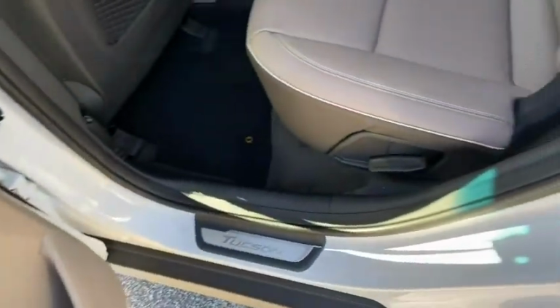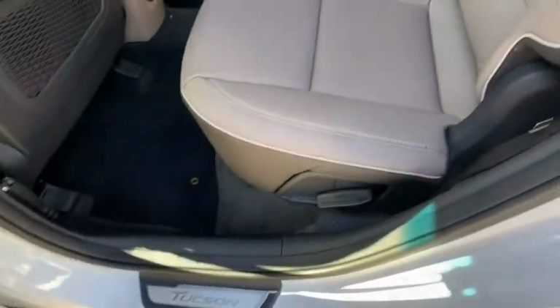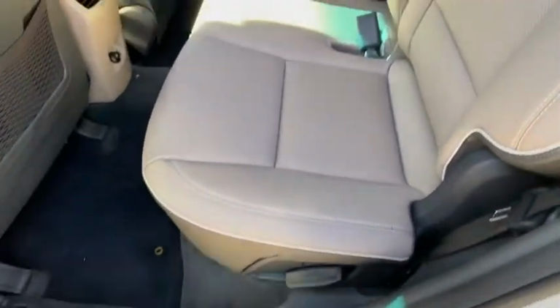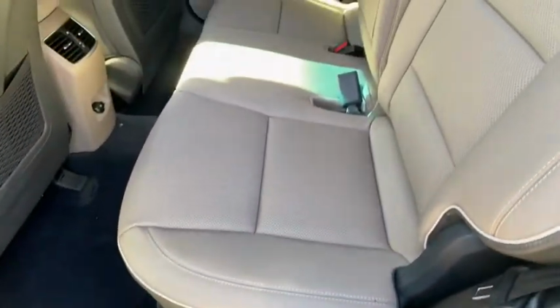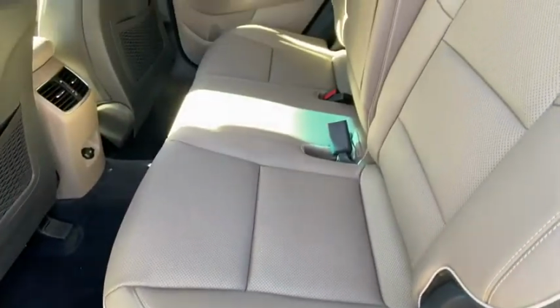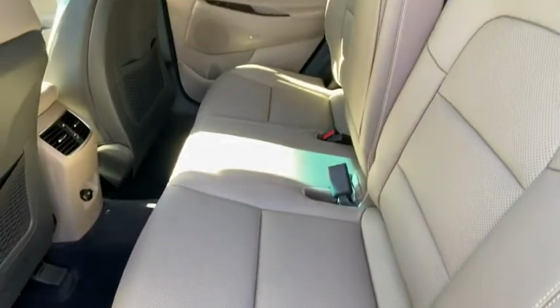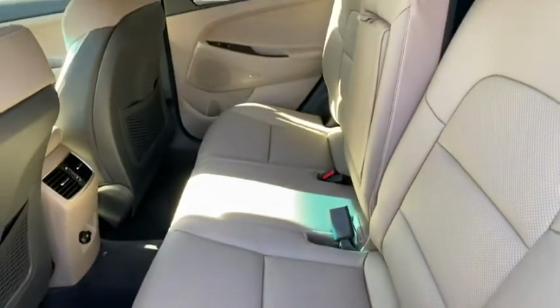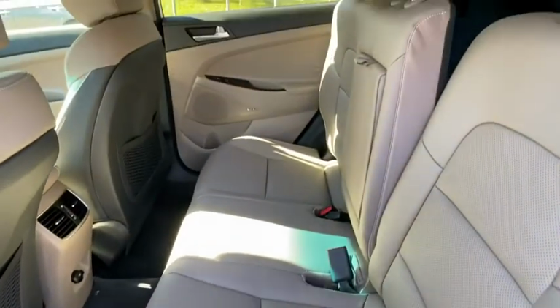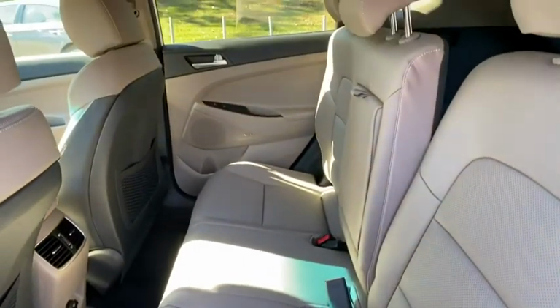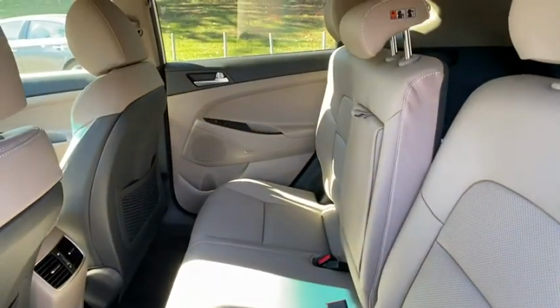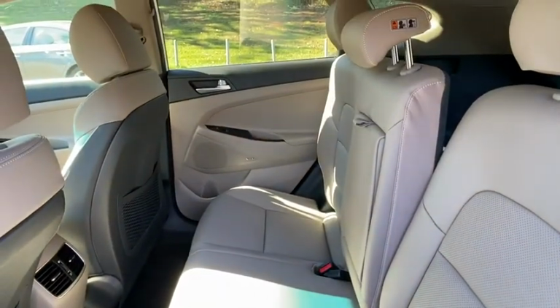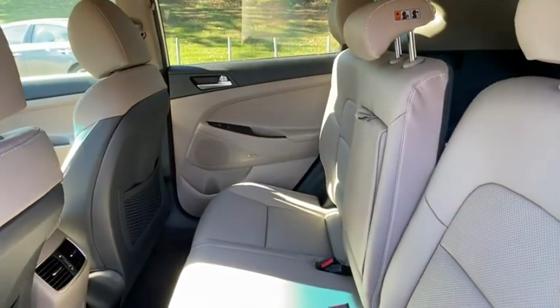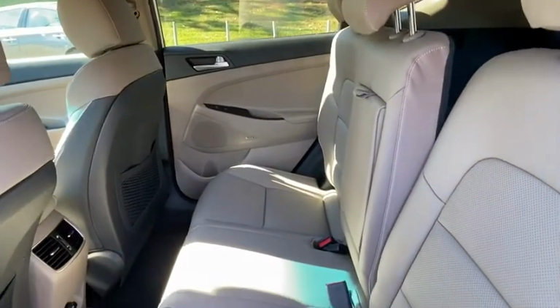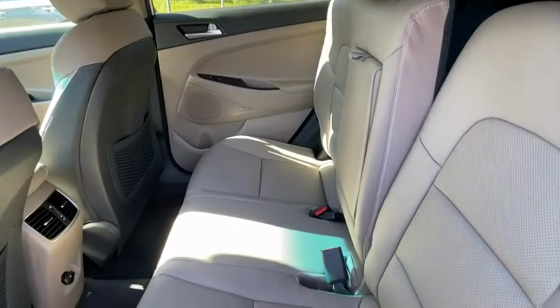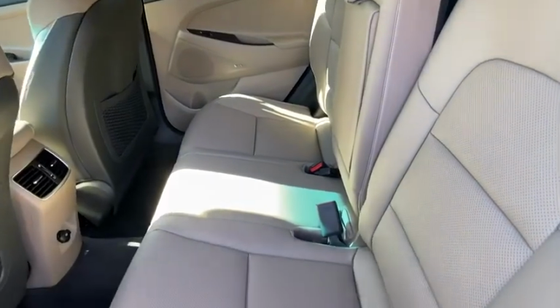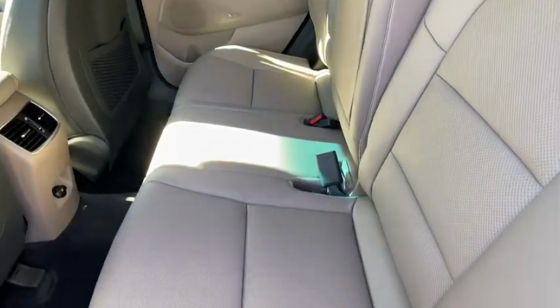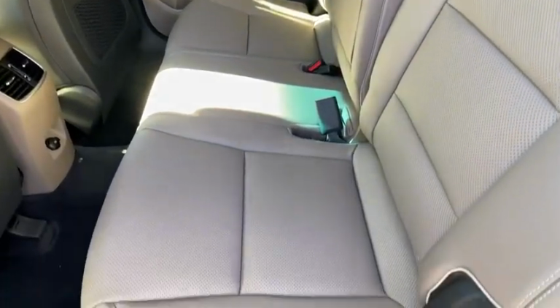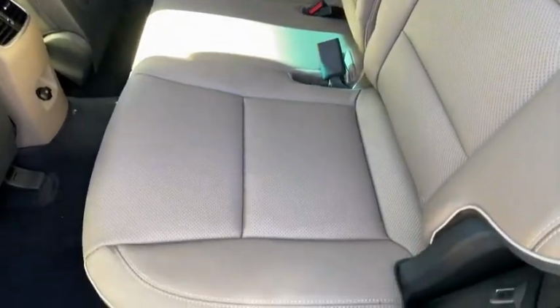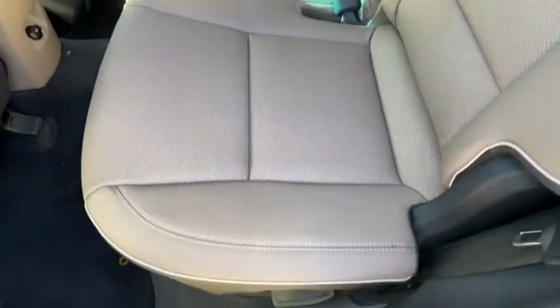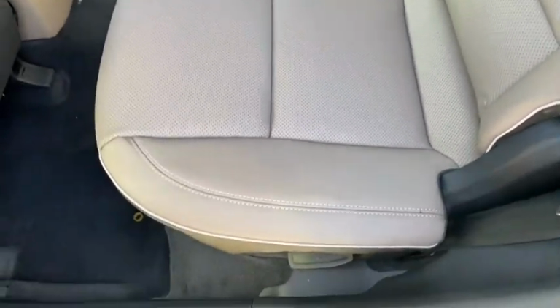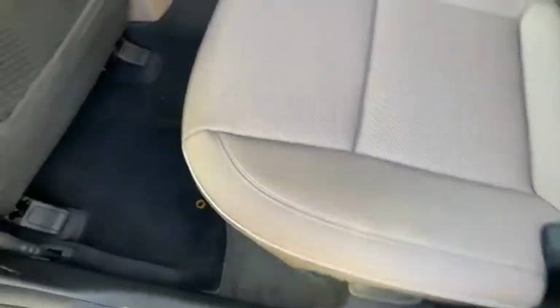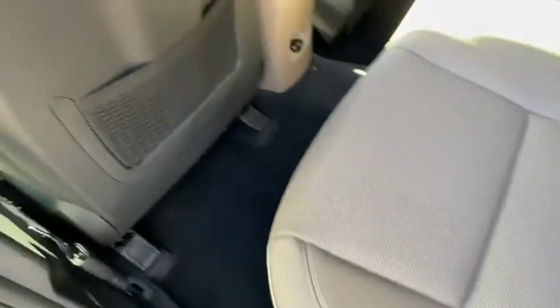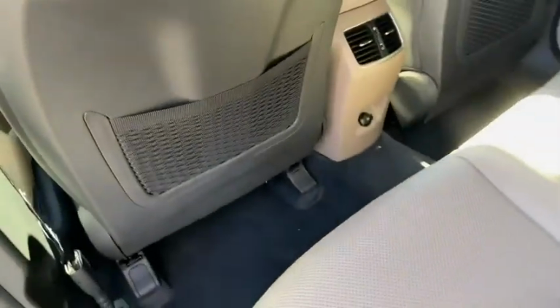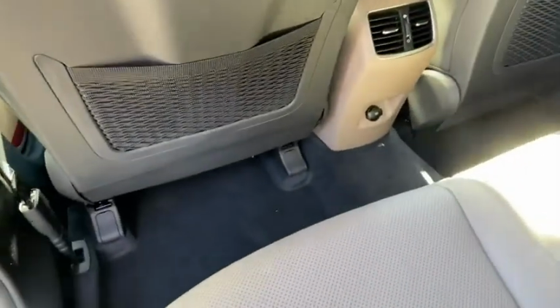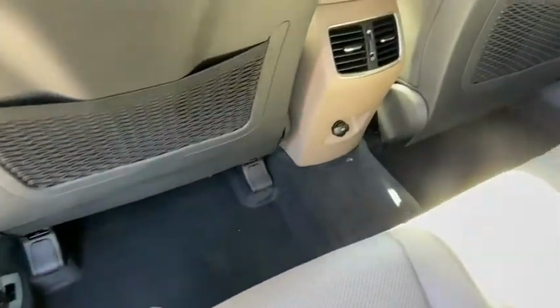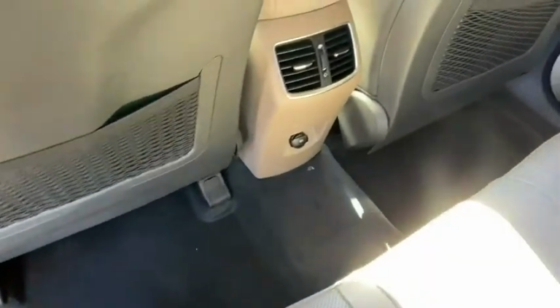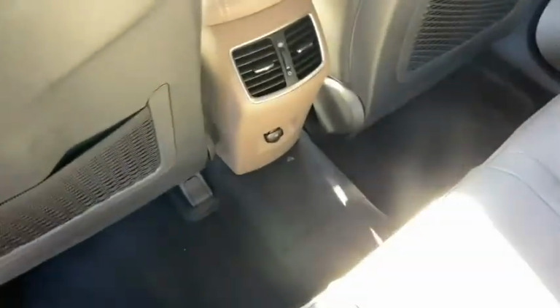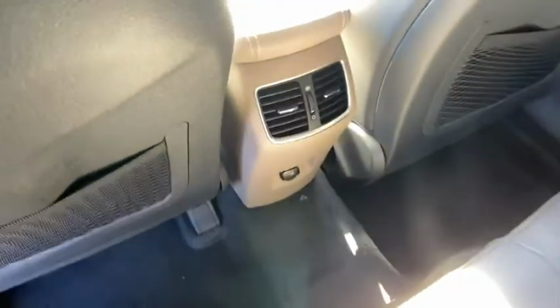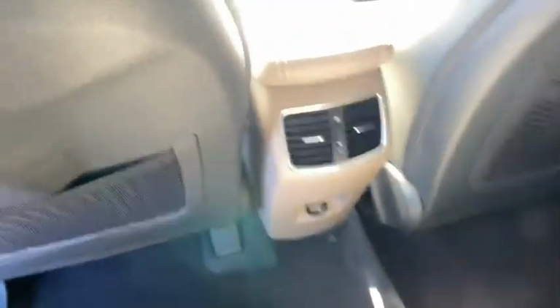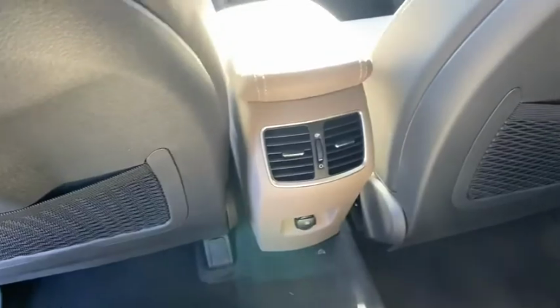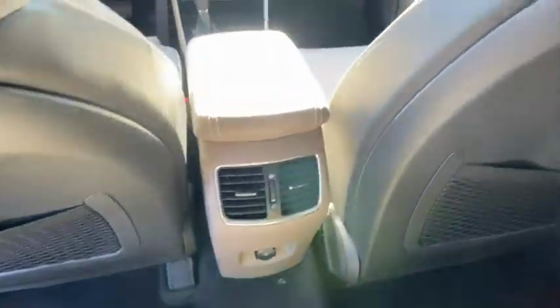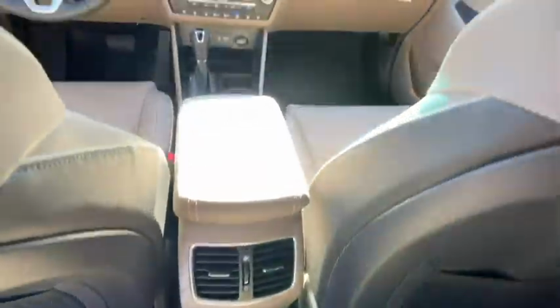Security system, fog lights, trip computer, electronic stability control, heated steering wheel, rear window defroster, leather seats, tachometer, power moonroof.